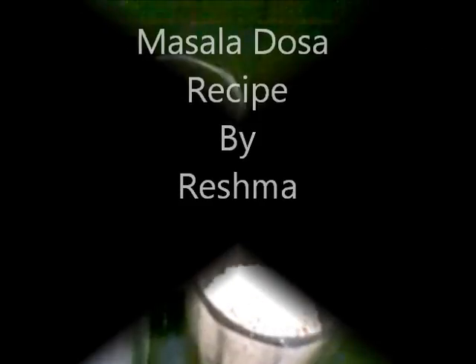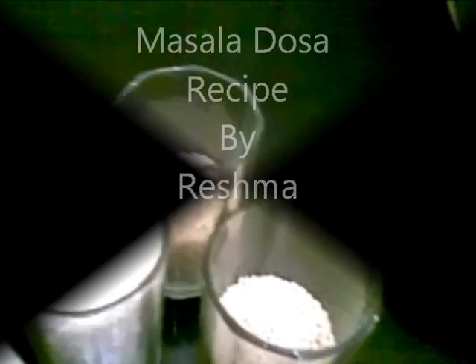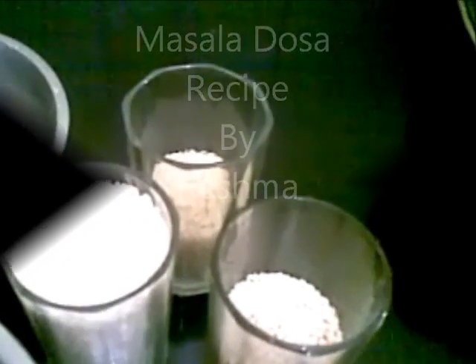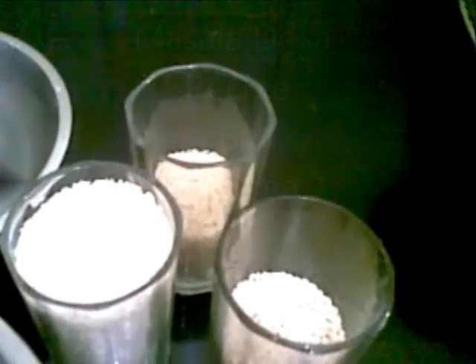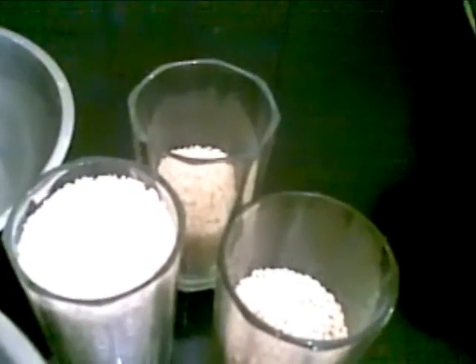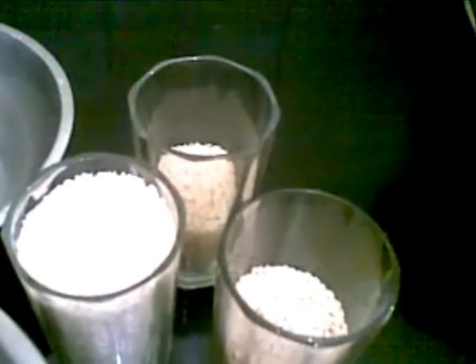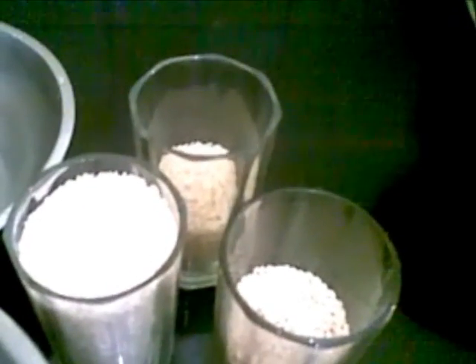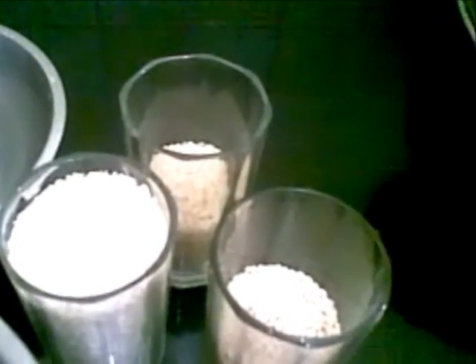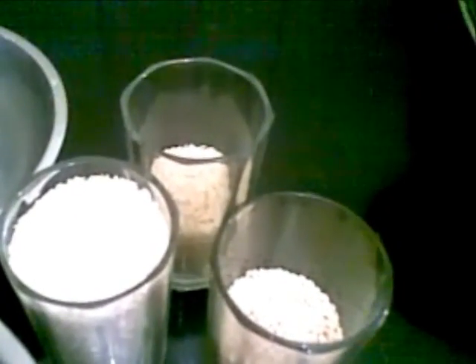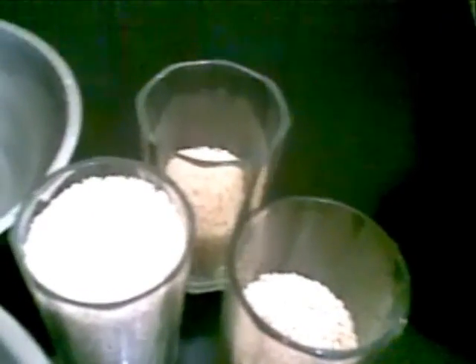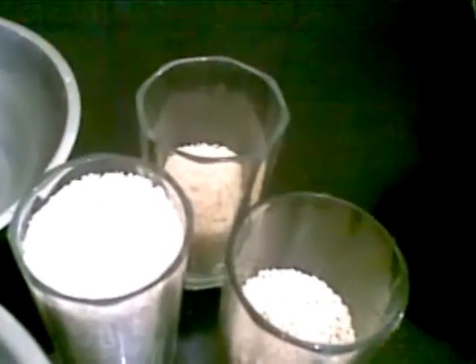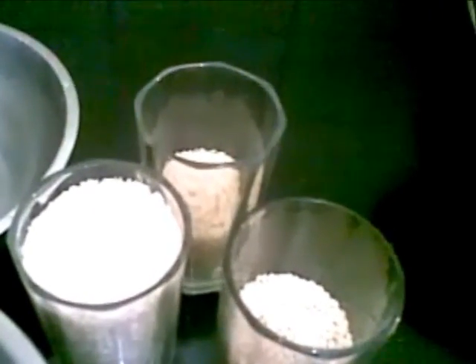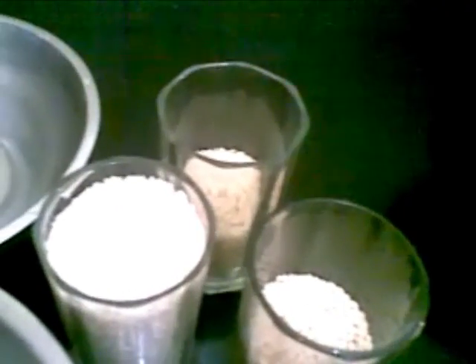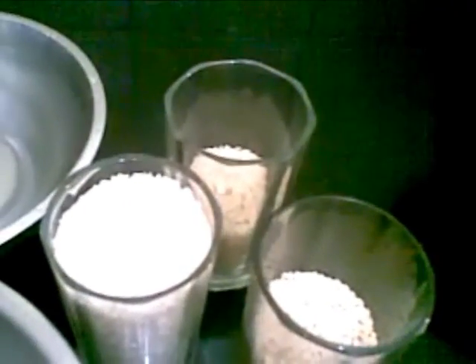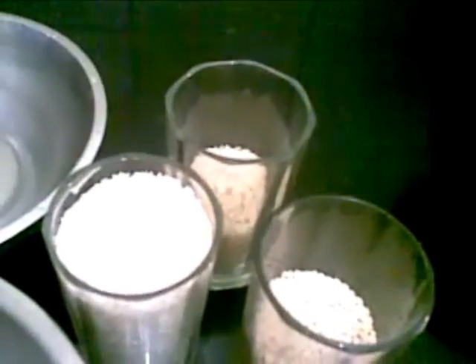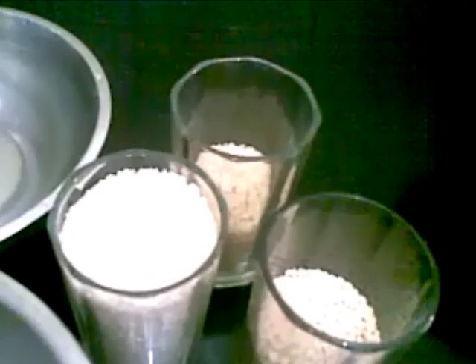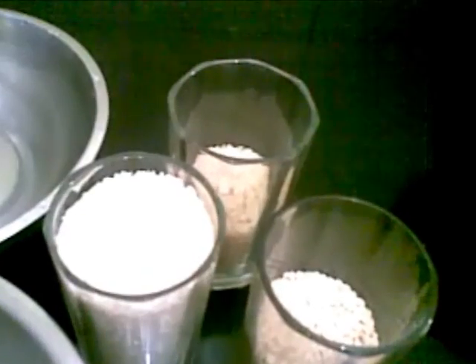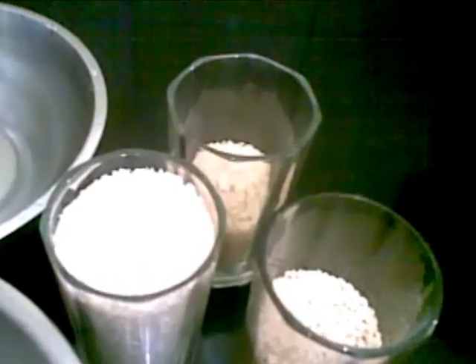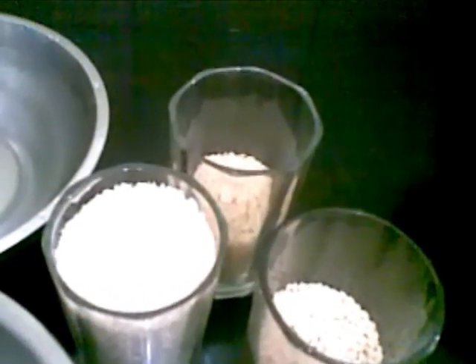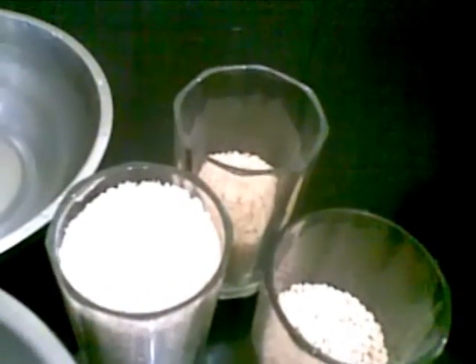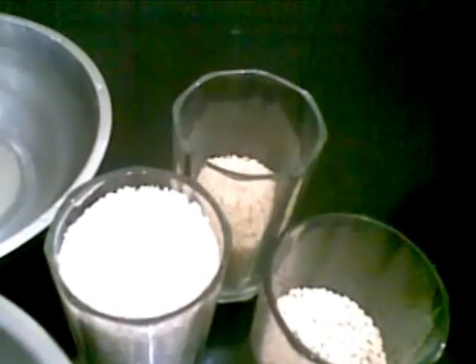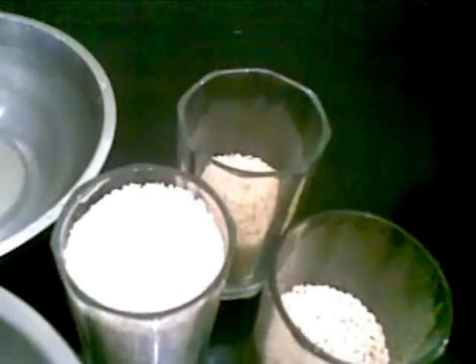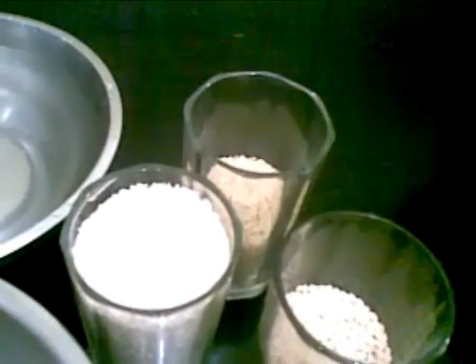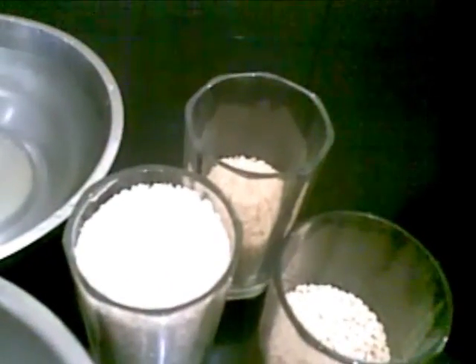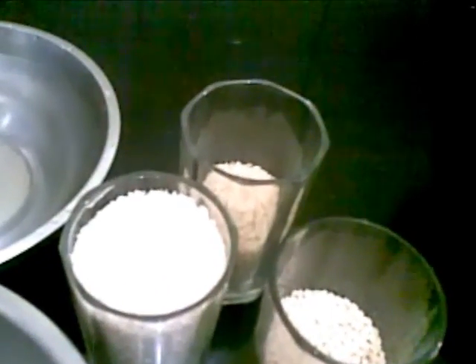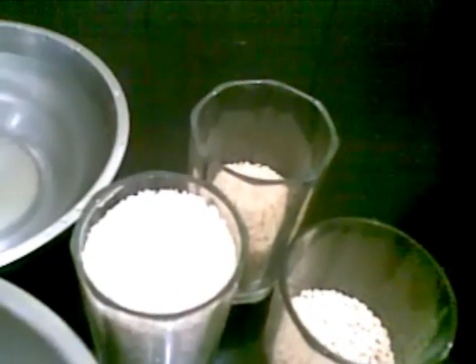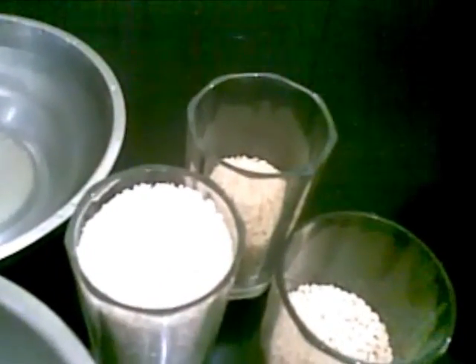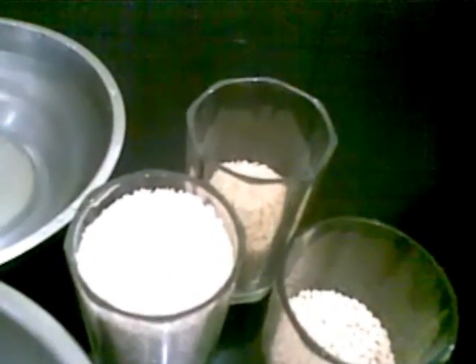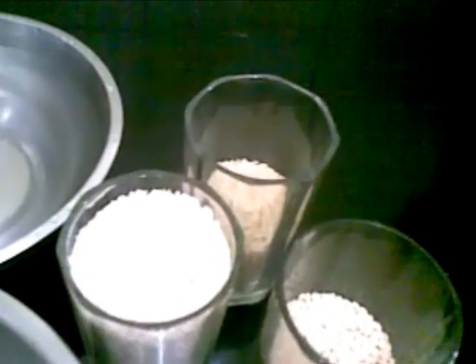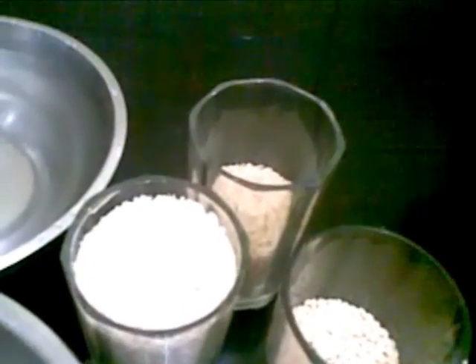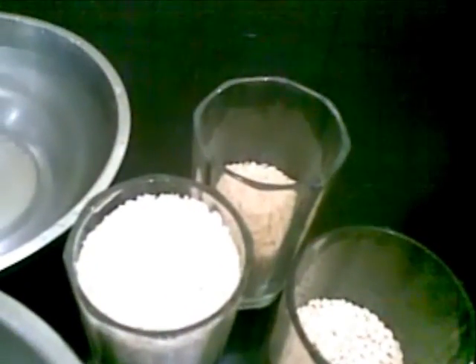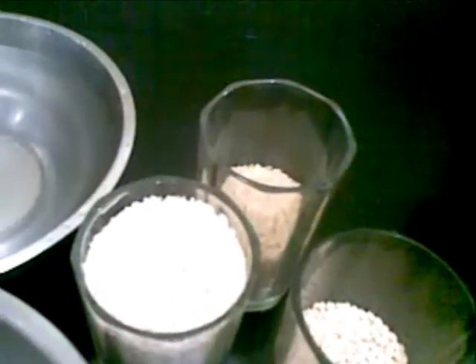Hello and welcome. Today I am going to show you how to make dosa, a very famous and tasty South Indian recipe.